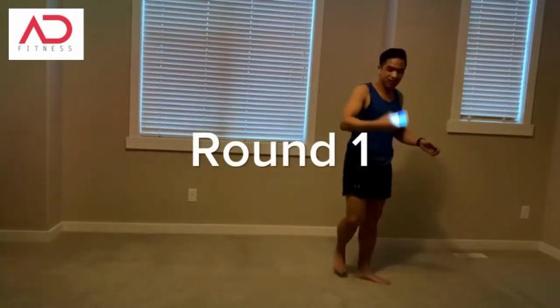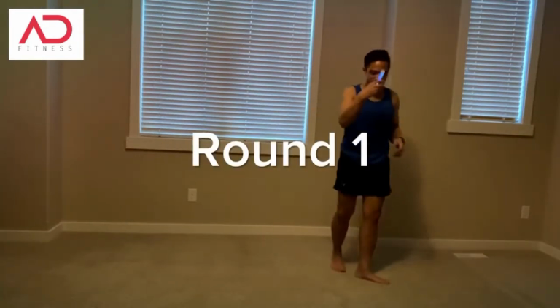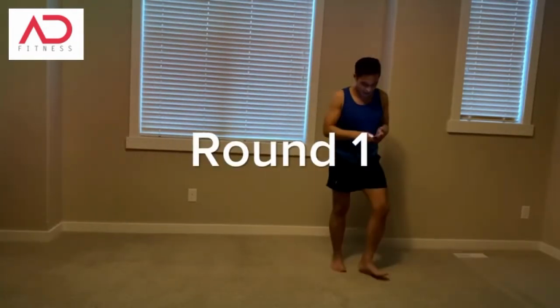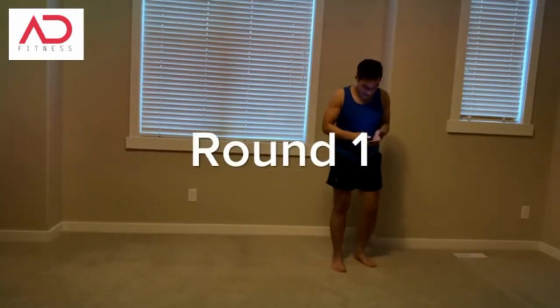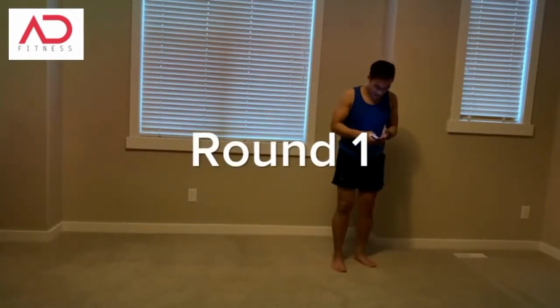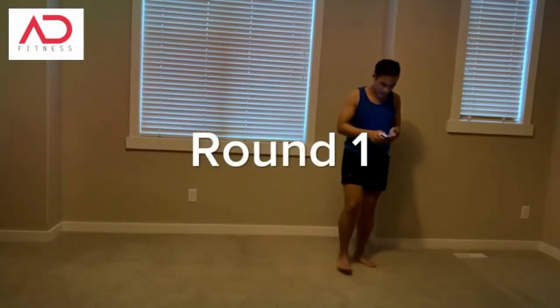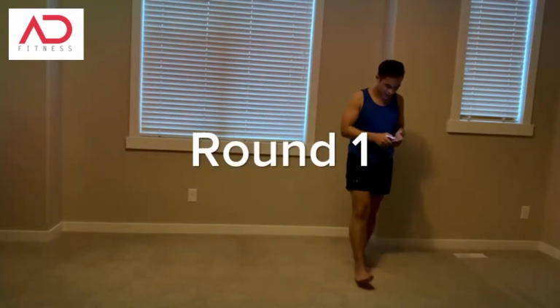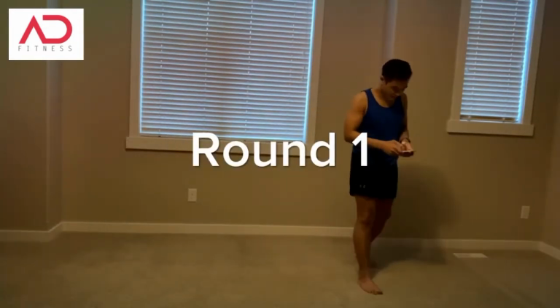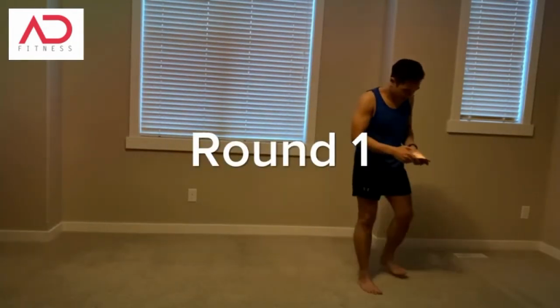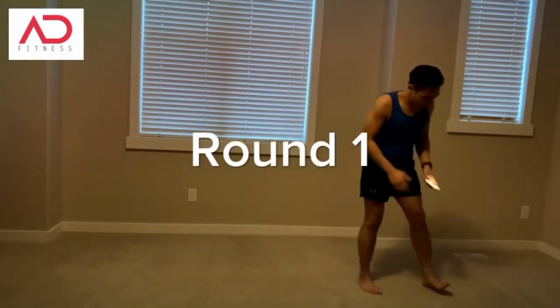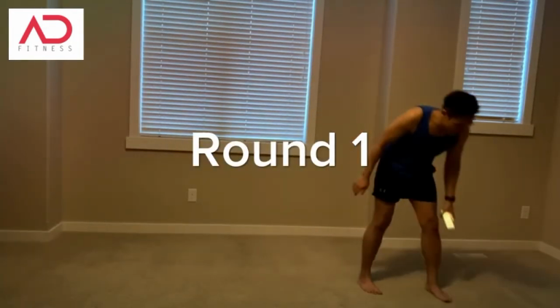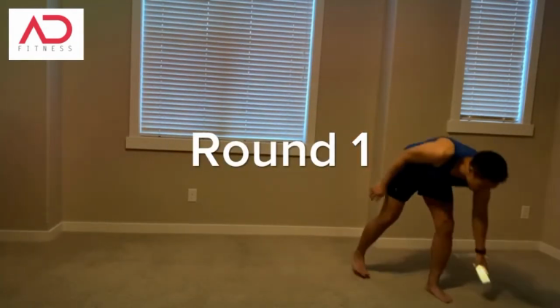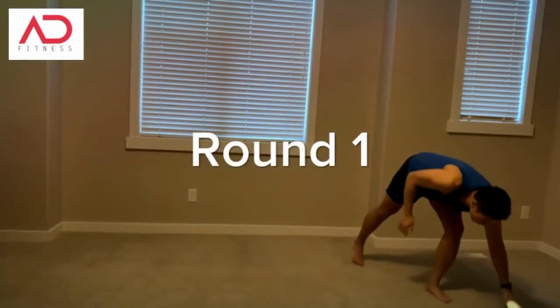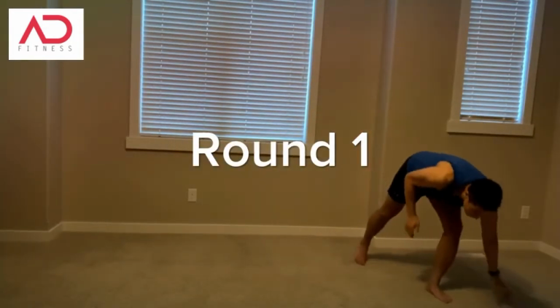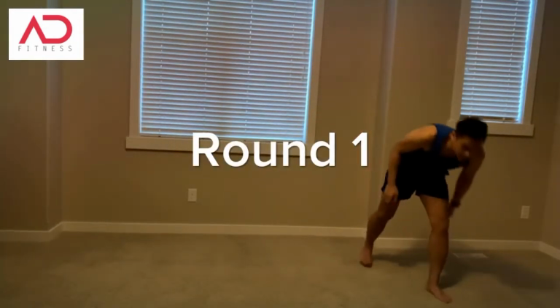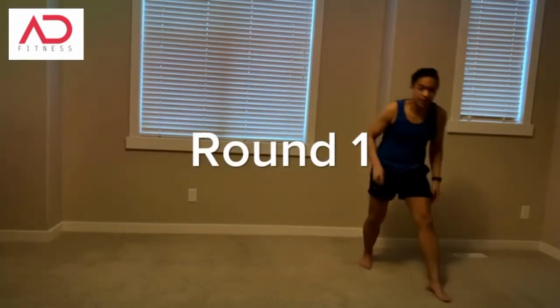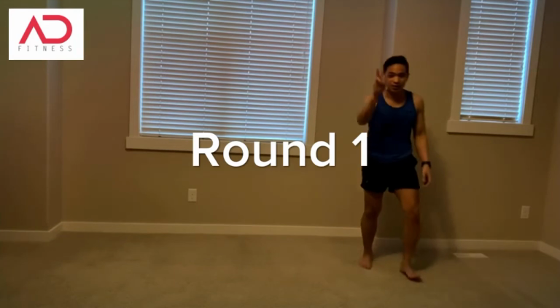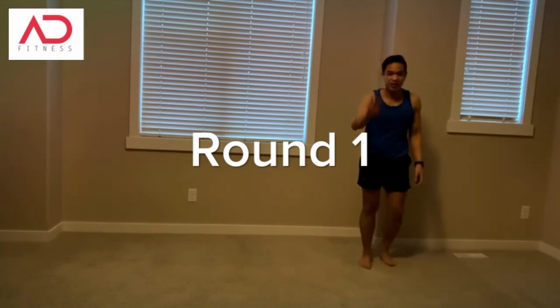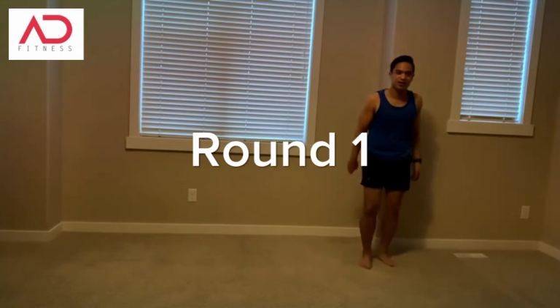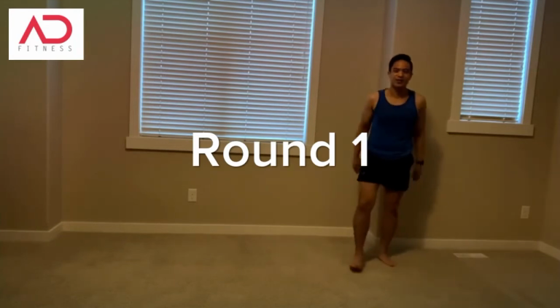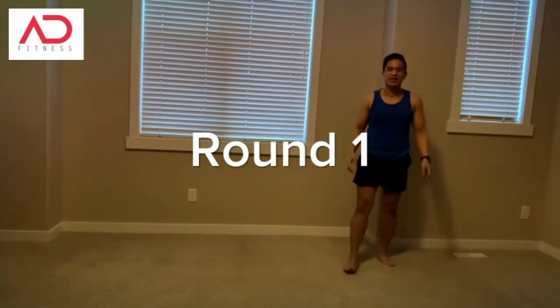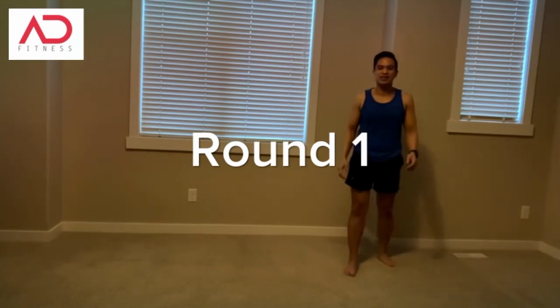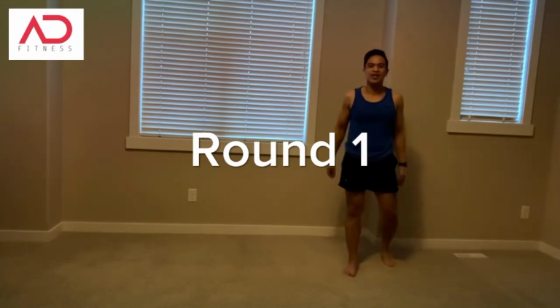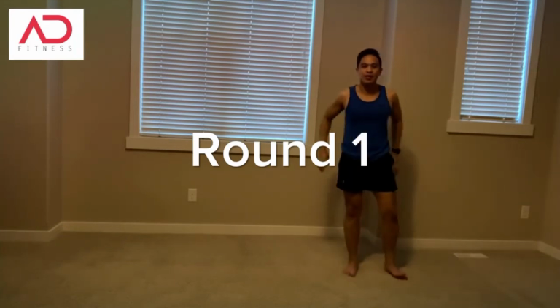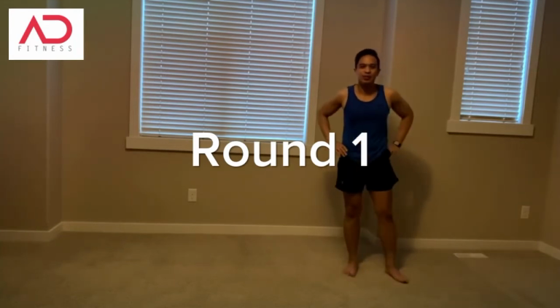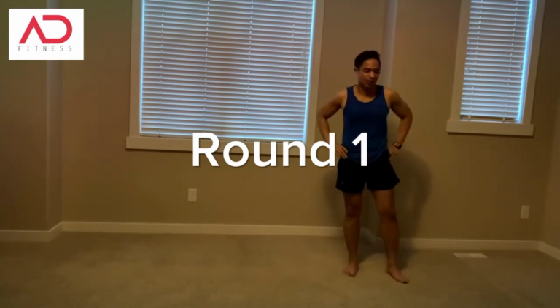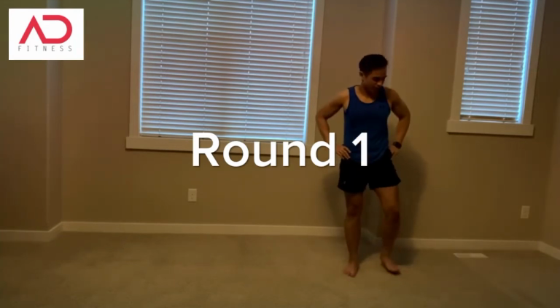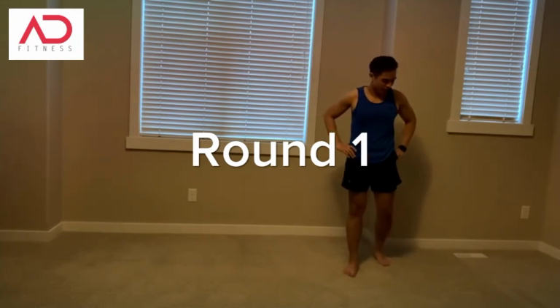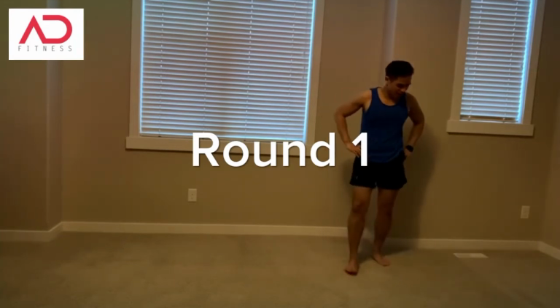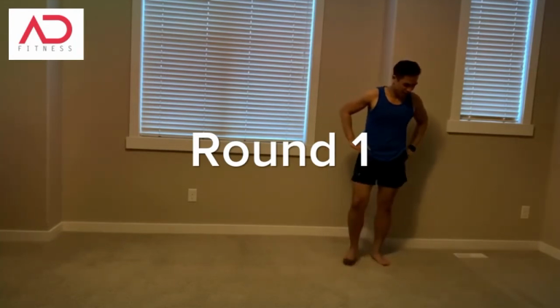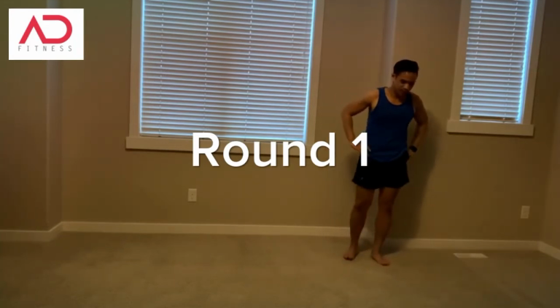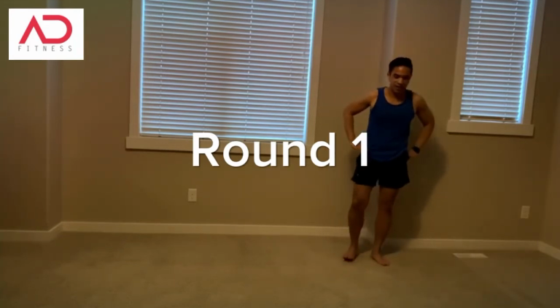So I got my timer here, I'm going to start it up. Three rounds, 15 seconds in between each round. Let's do this.